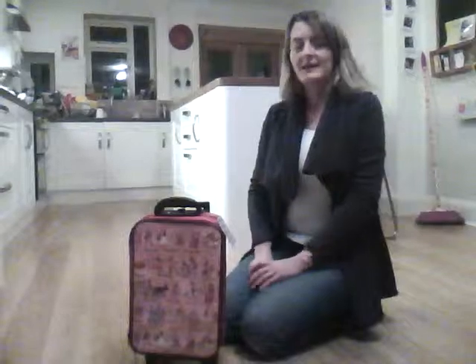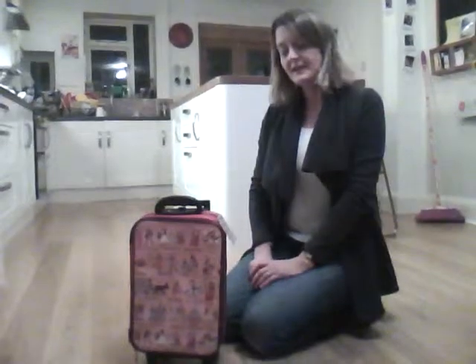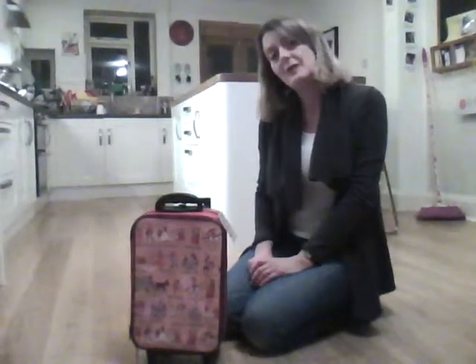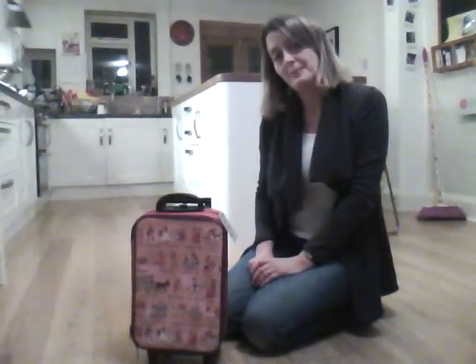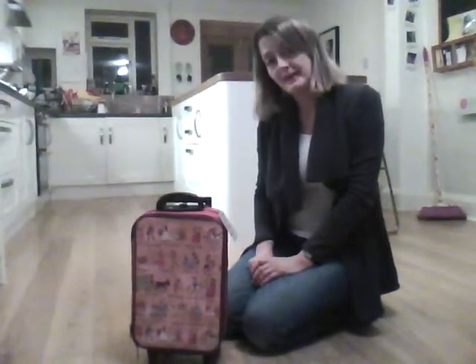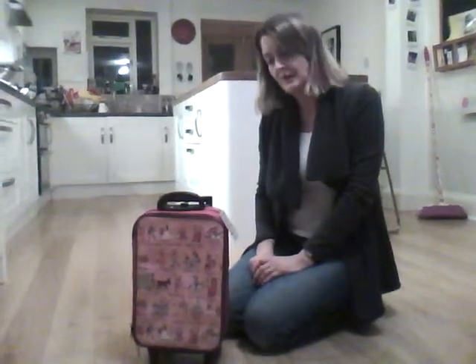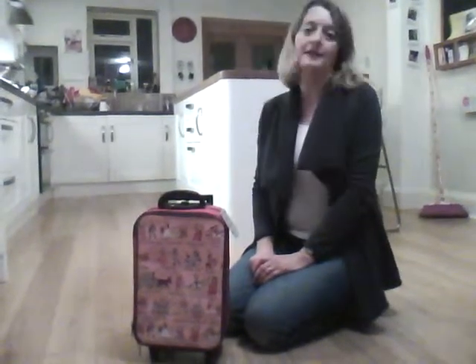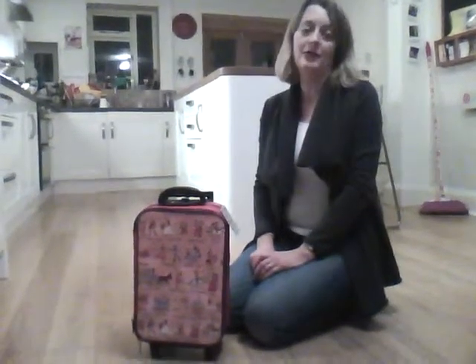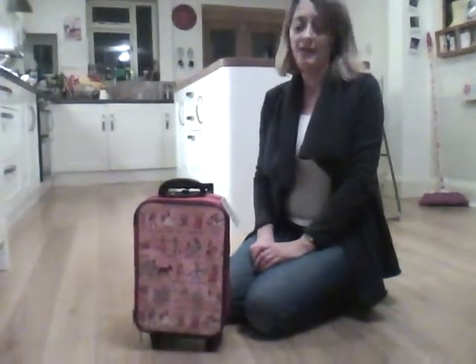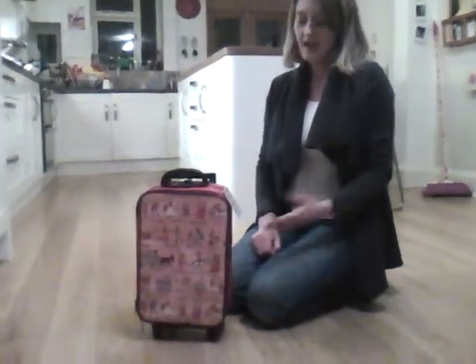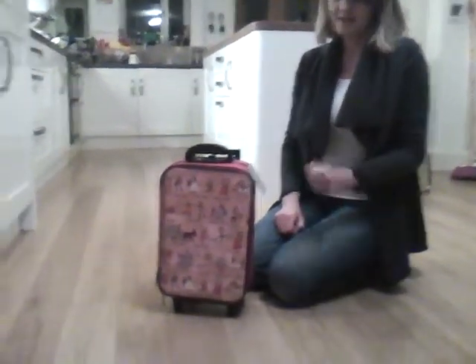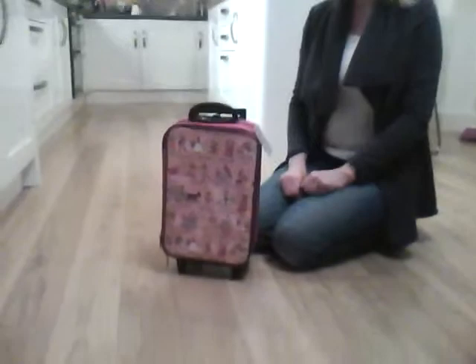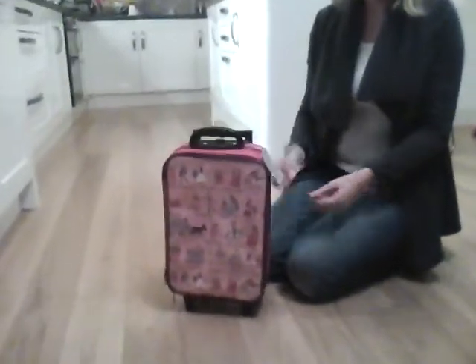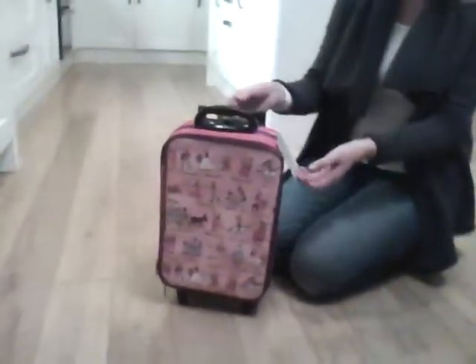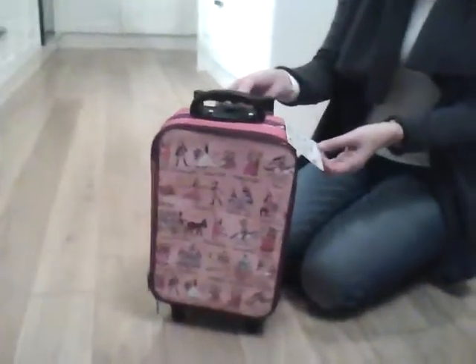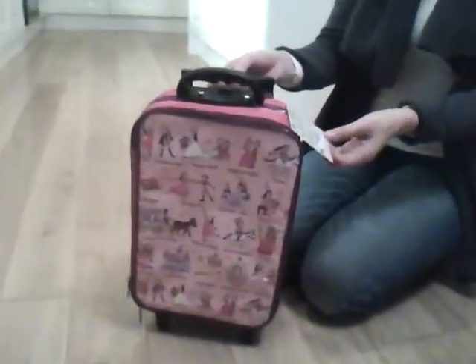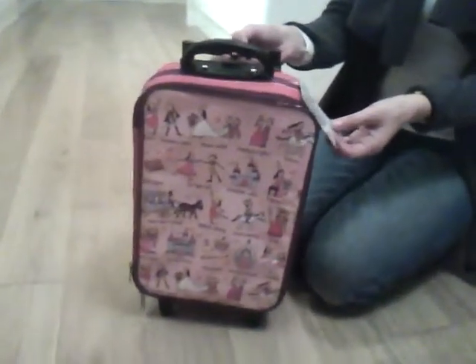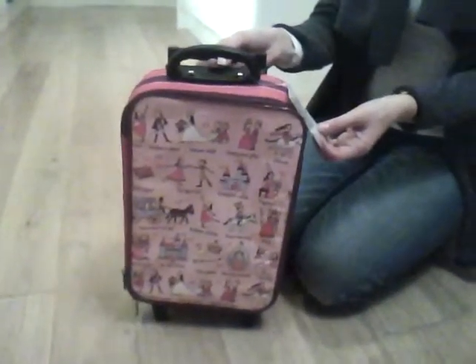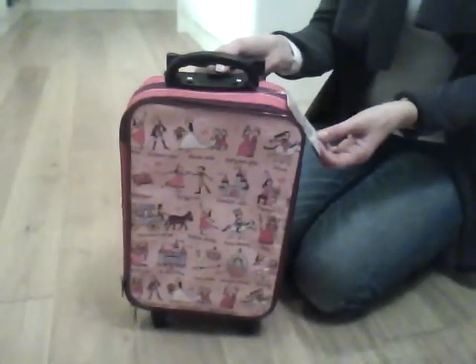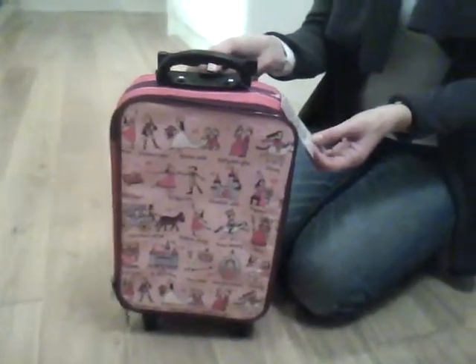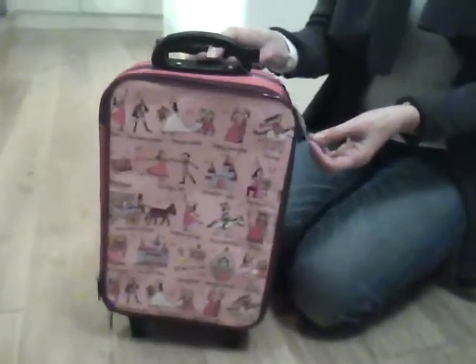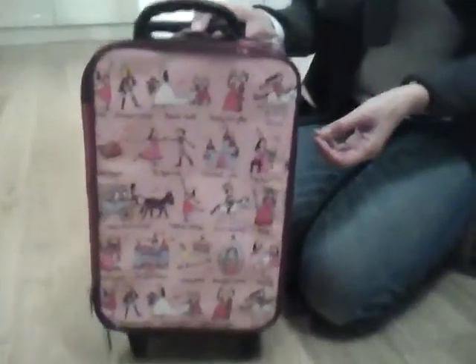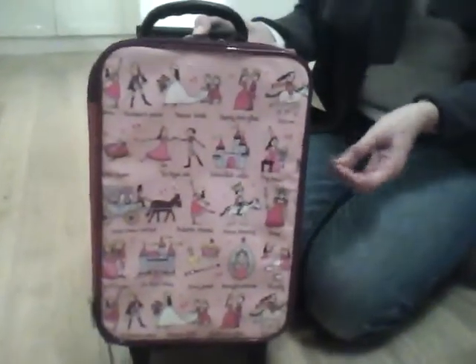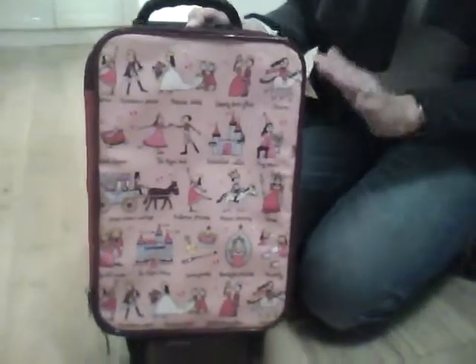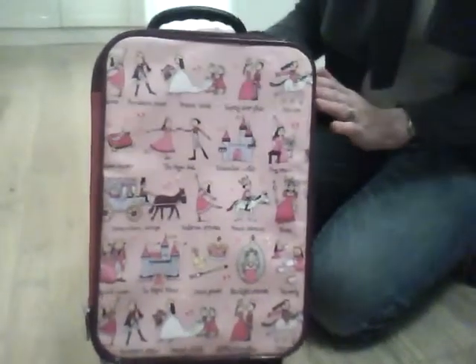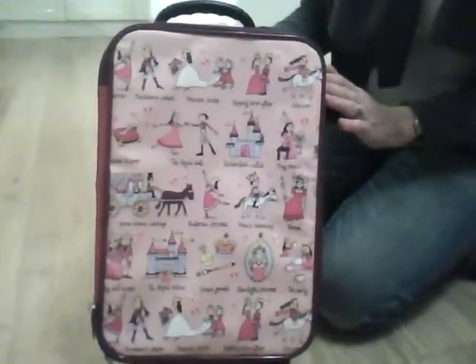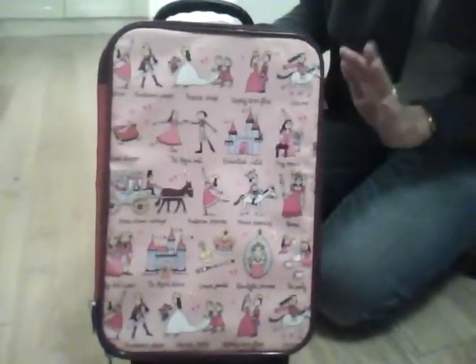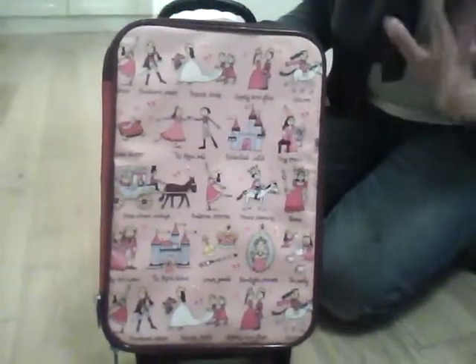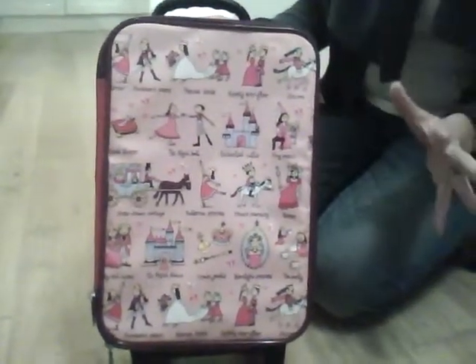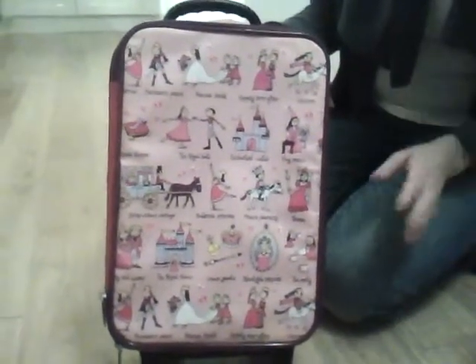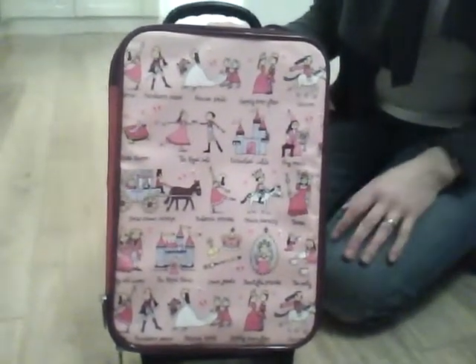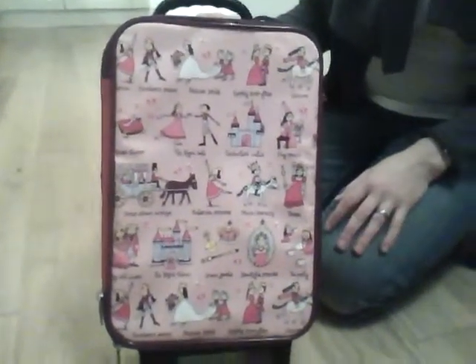This is the Tyrellcats Princess trolley case for girls. For those of you who know Tyrellcats, they do a distinctive range of children's products with very fine detailed line drawings and very quirky designs, which children love.